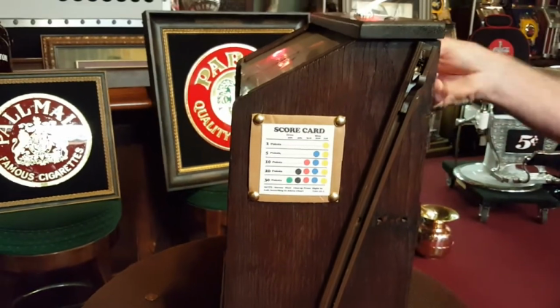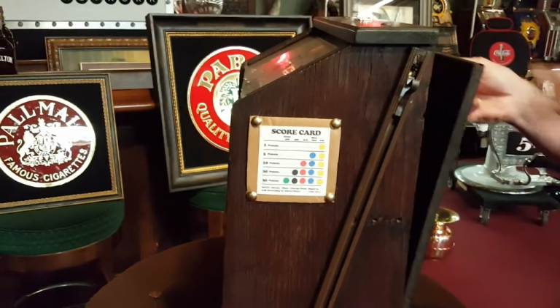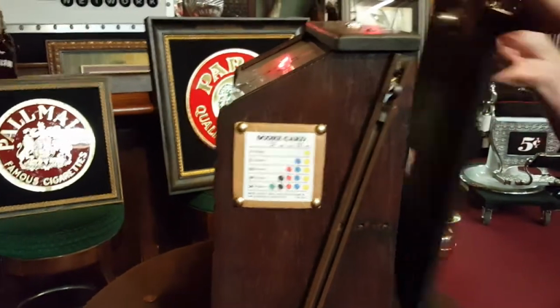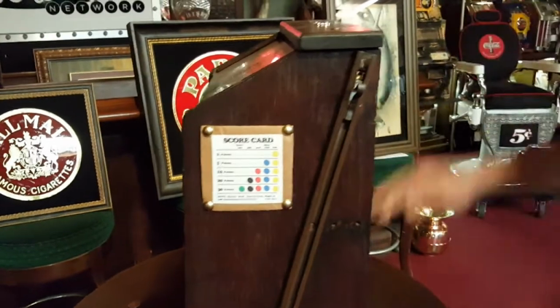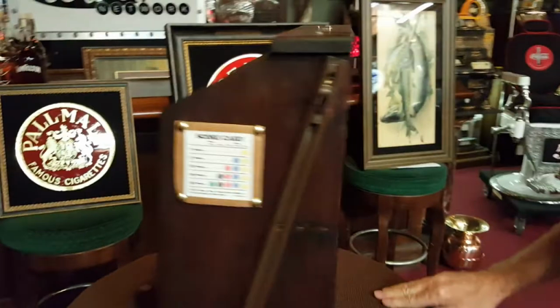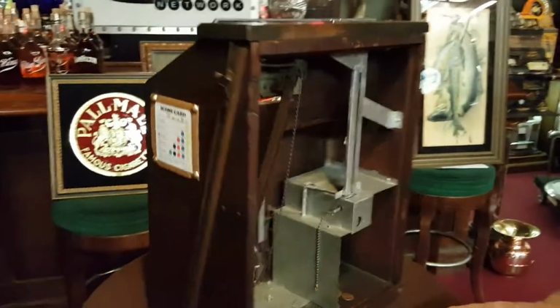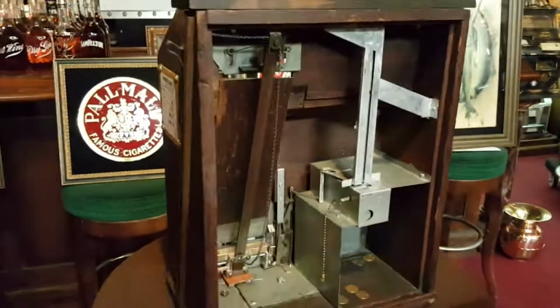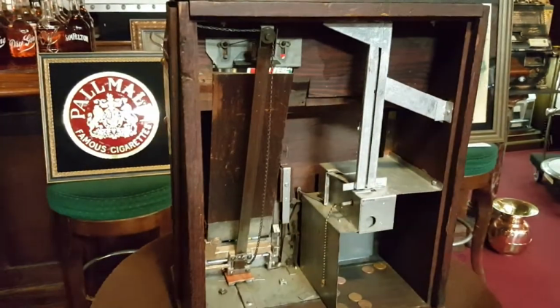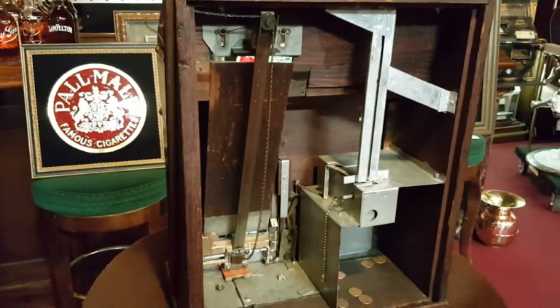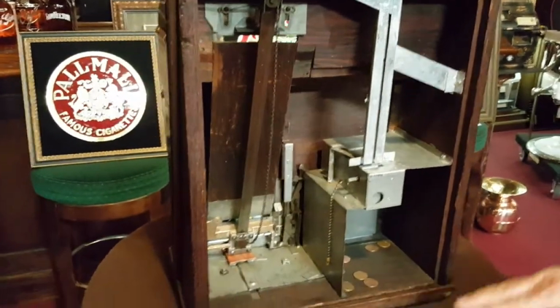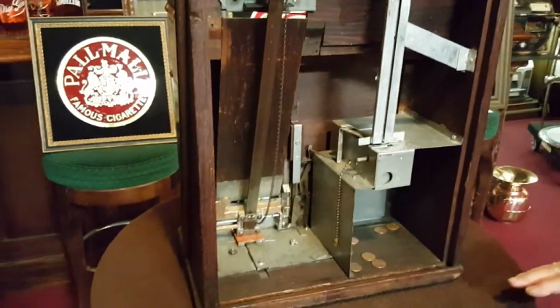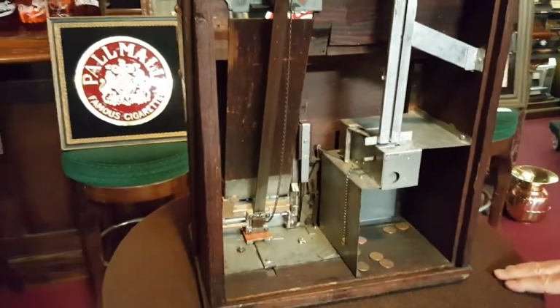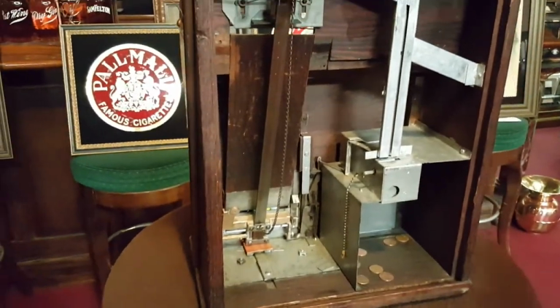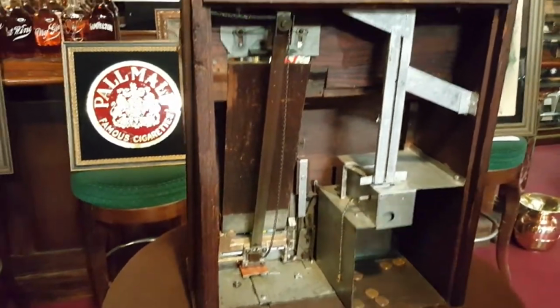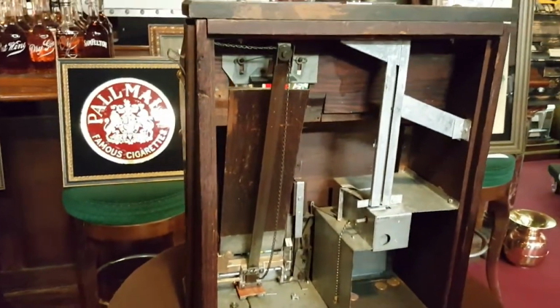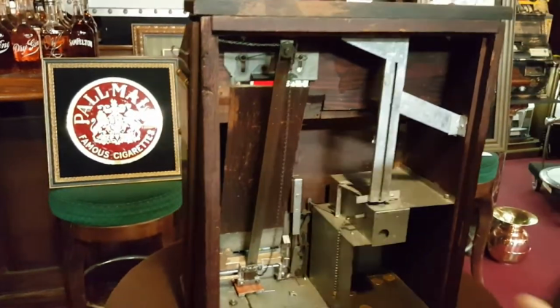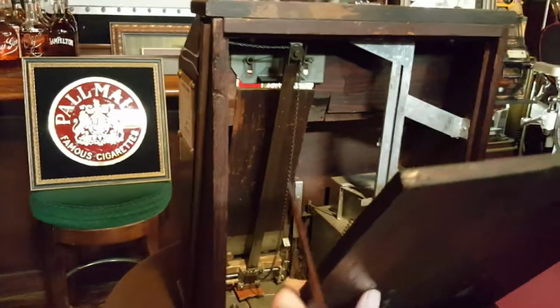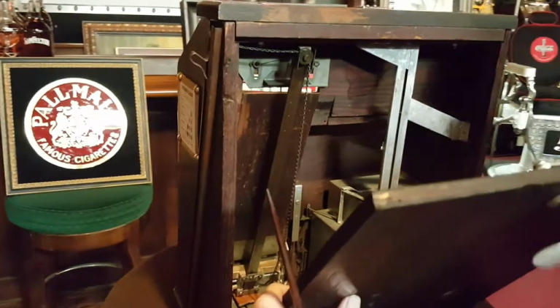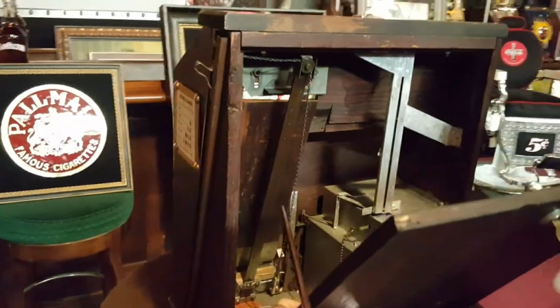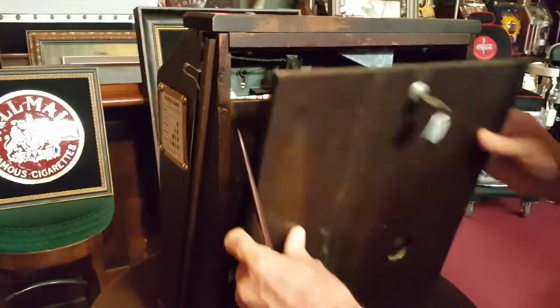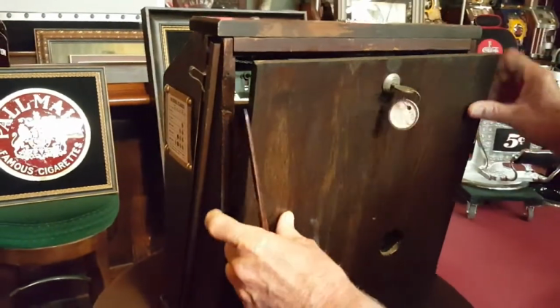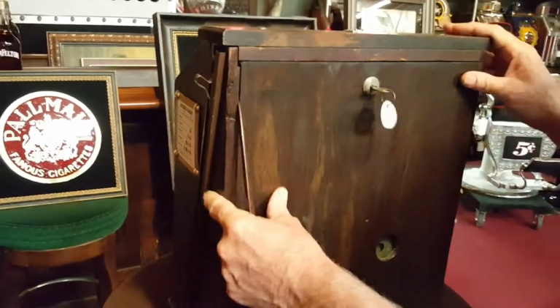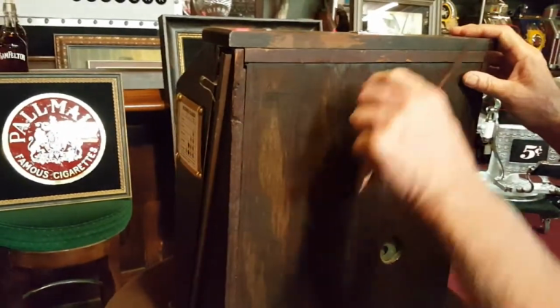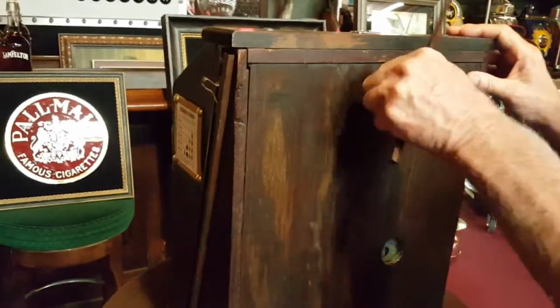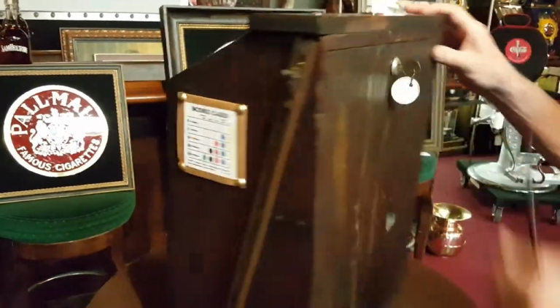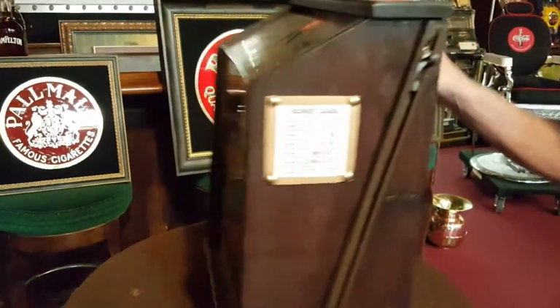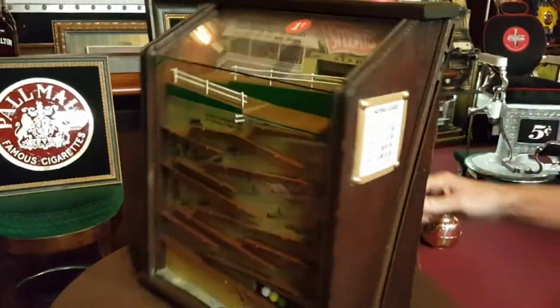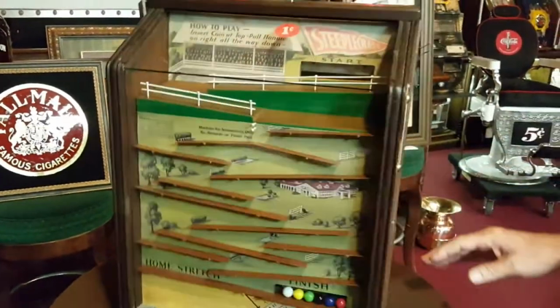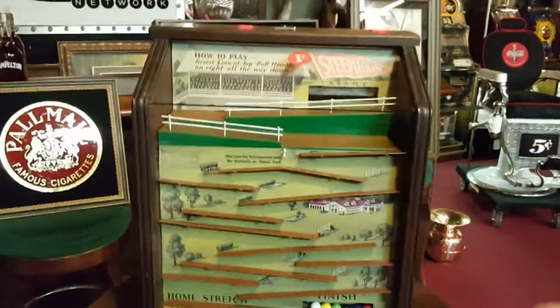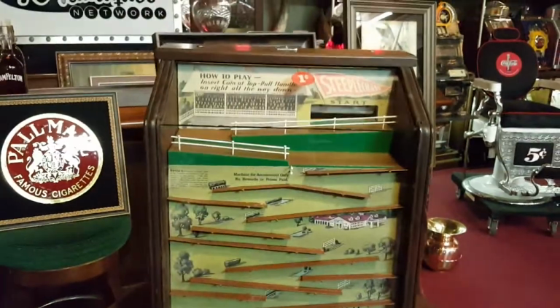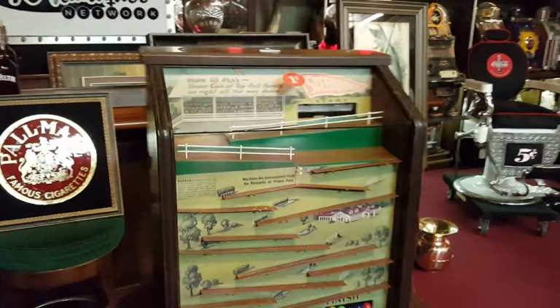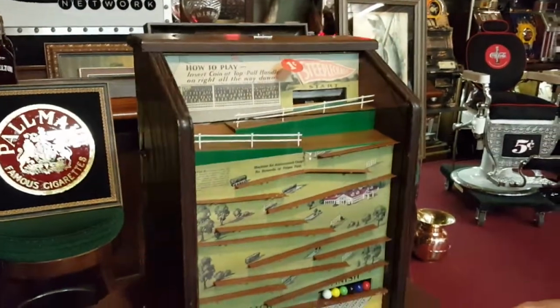The machine has been serviced and detailed. Here you can see inside of it — the game is in good working order. It's a cool game. We do well with these. So if you're into horse racing, or you just want a nice trade stimulator, this could be the one for you.